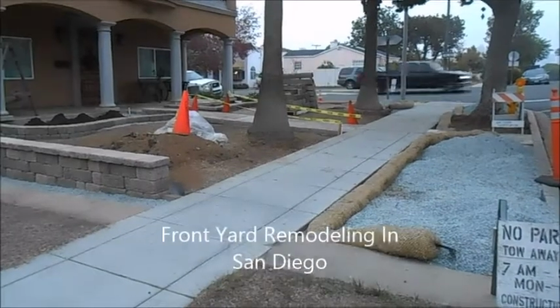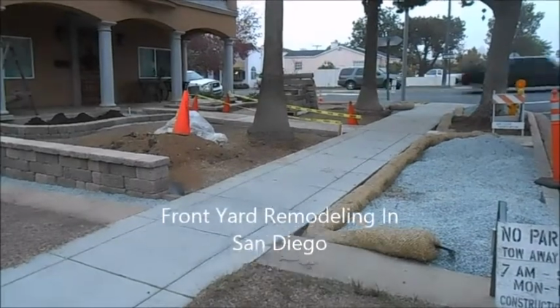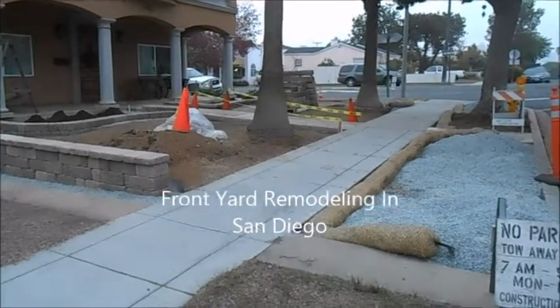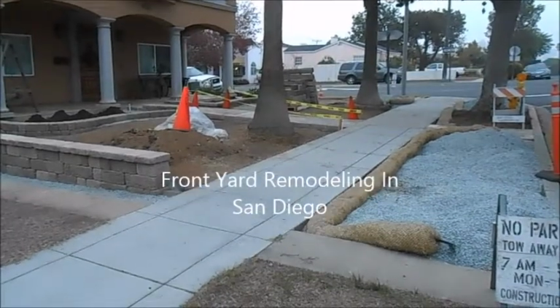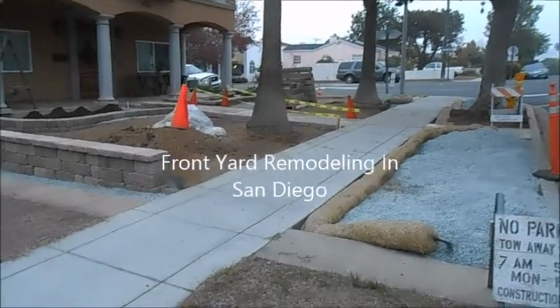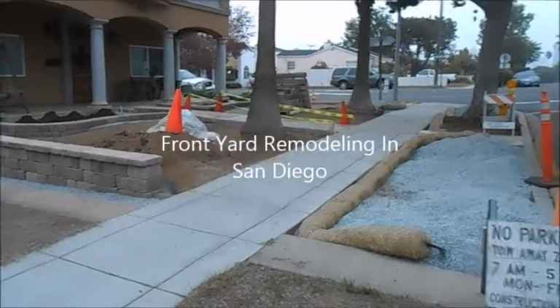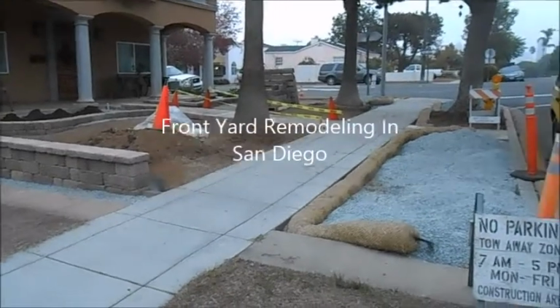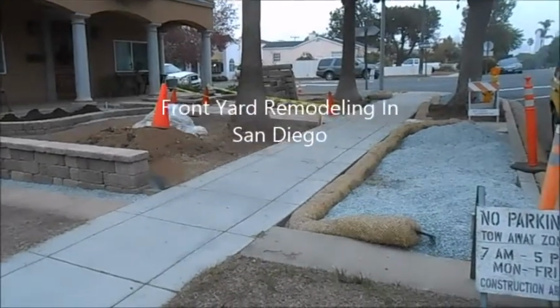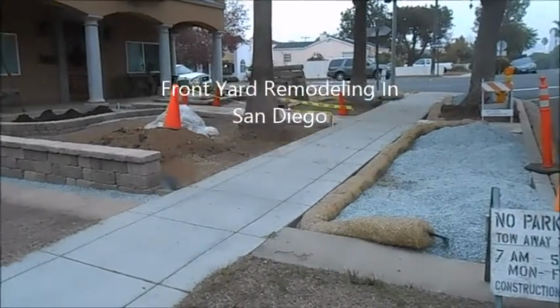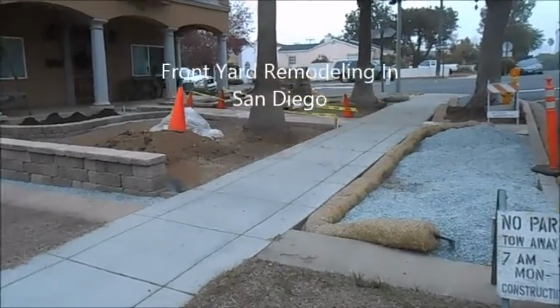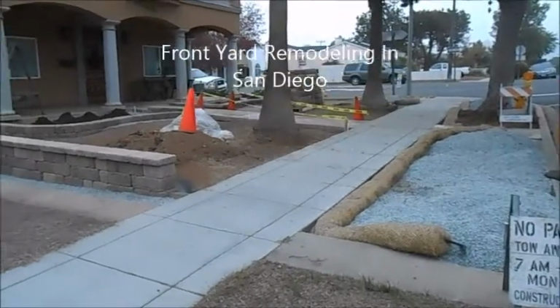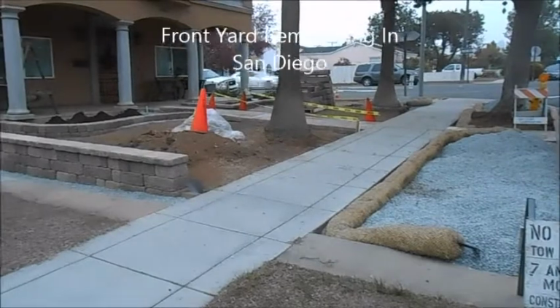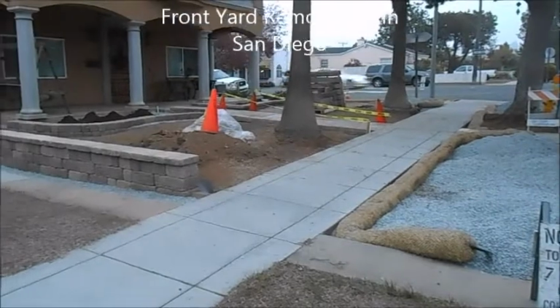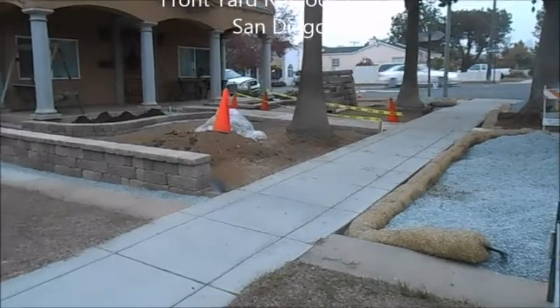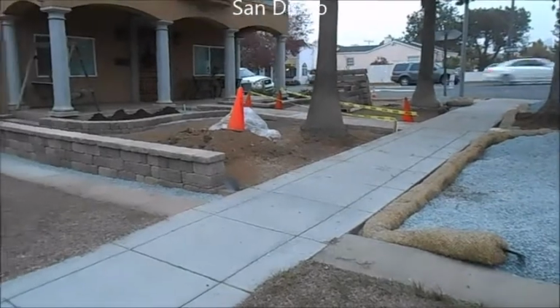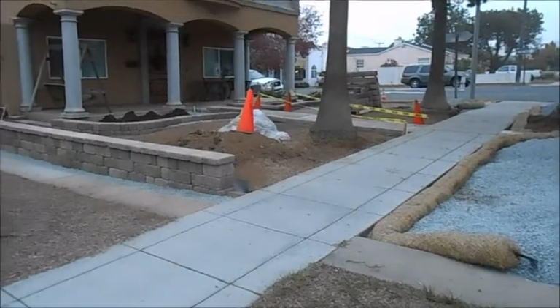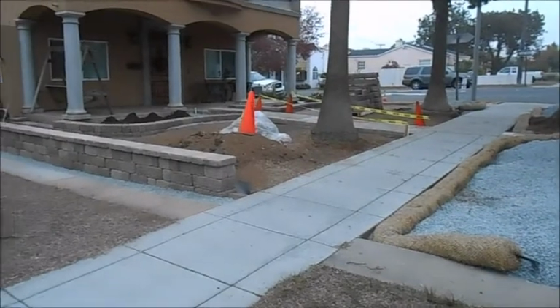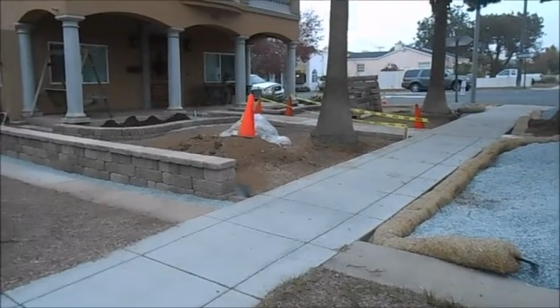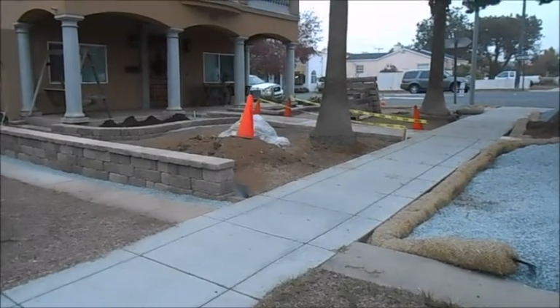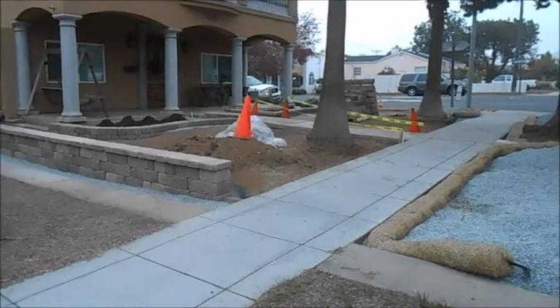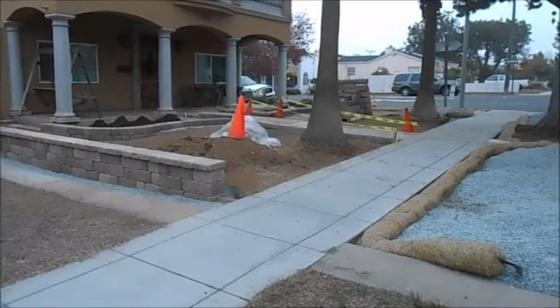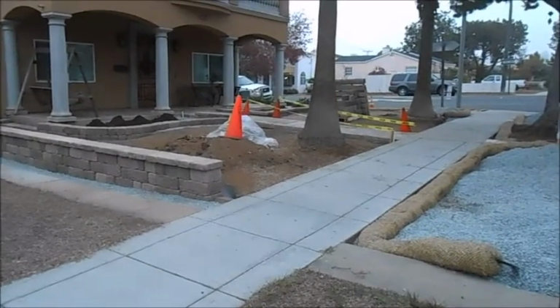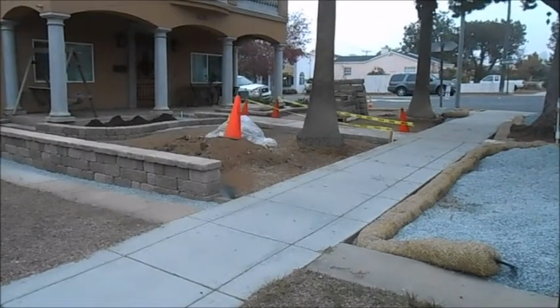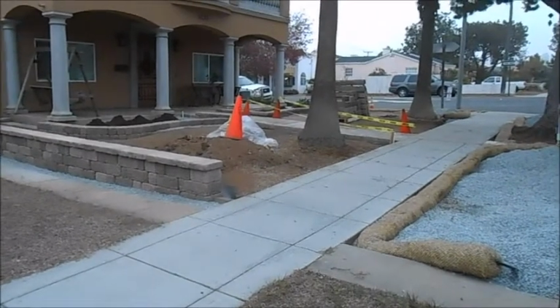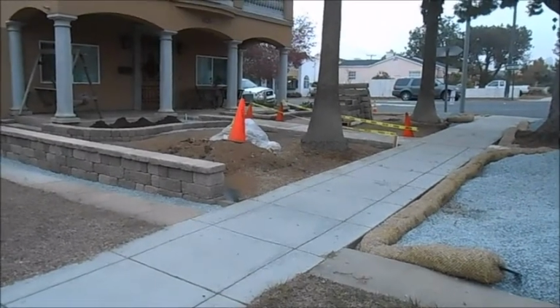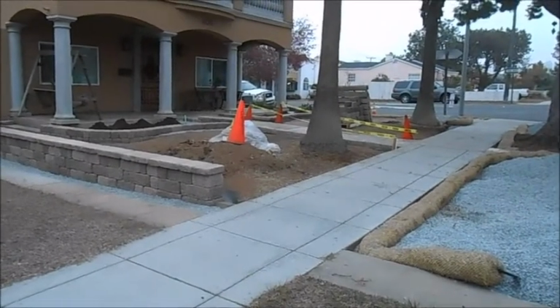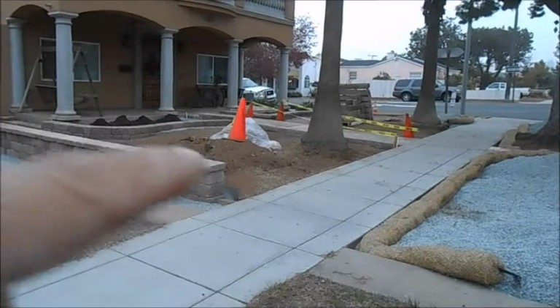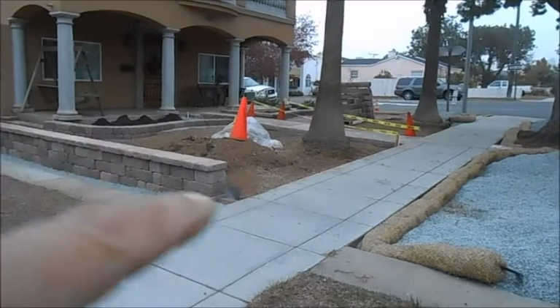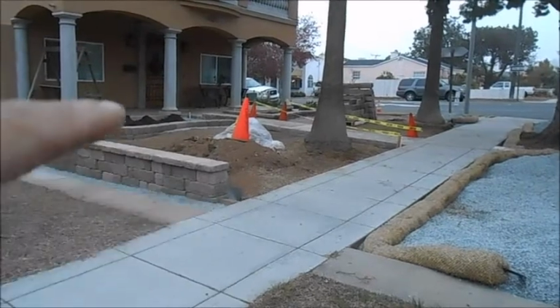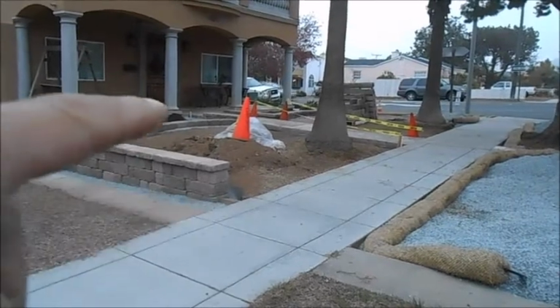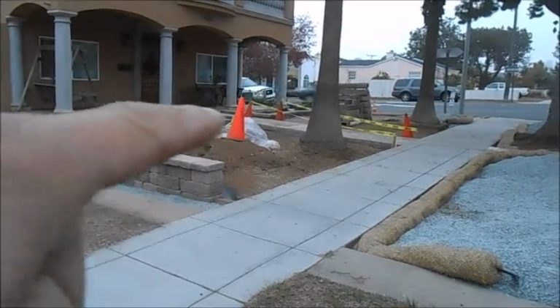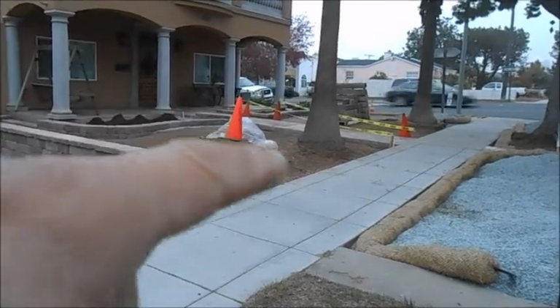Hello everyone, this is Howard from San Diego Remodeling. What we're doing here is remodeling a front yard for one of our customers. You can see that we're adding the block wall and the little garden wall along the front.